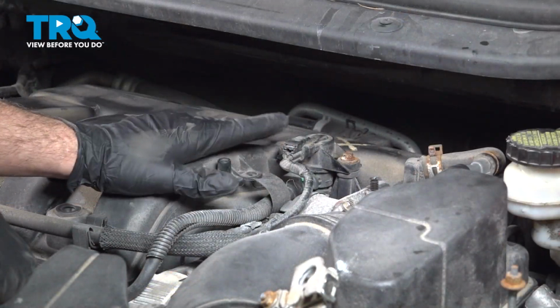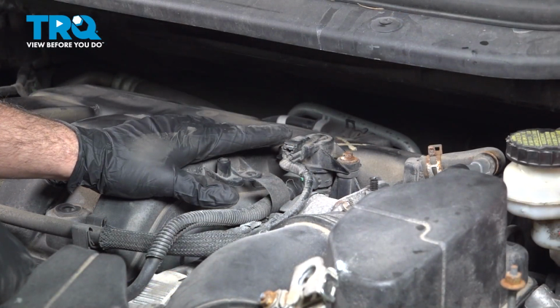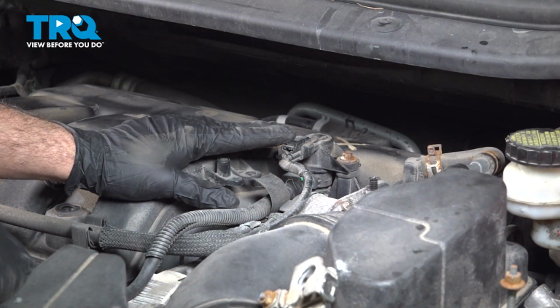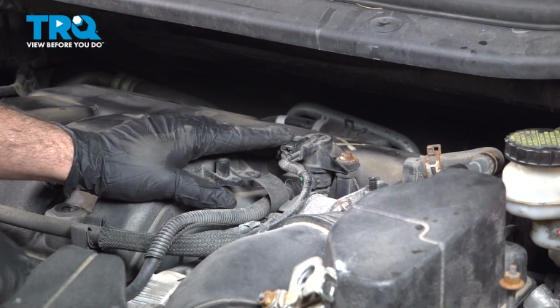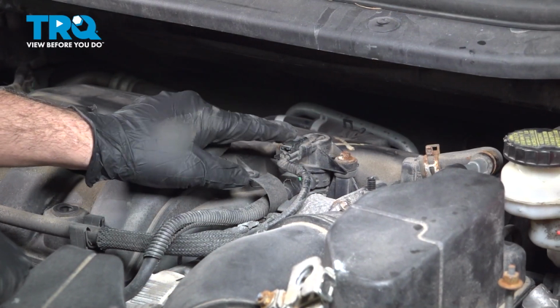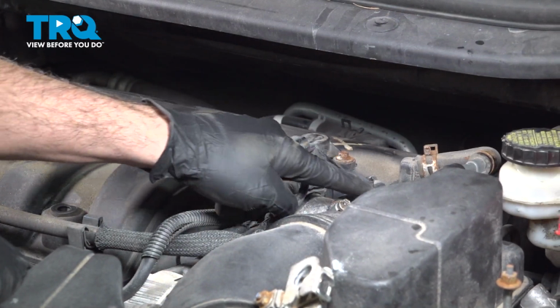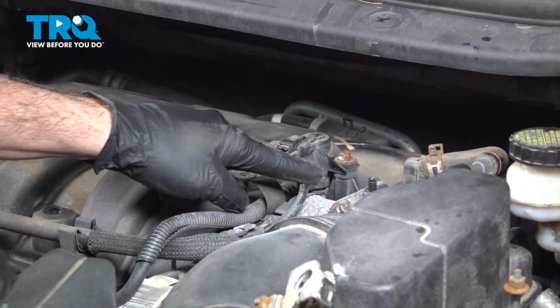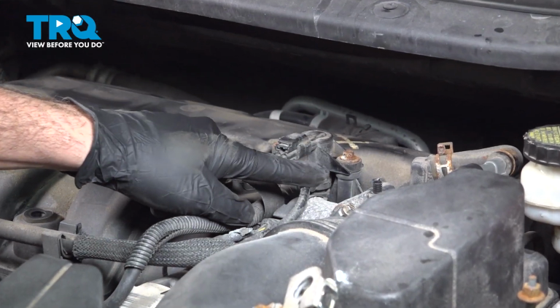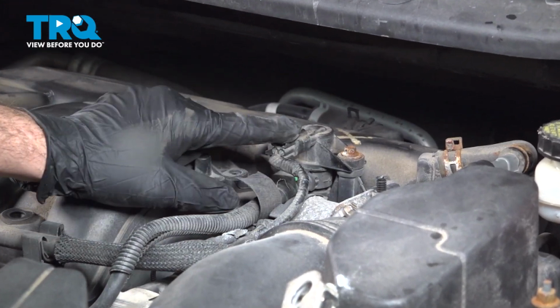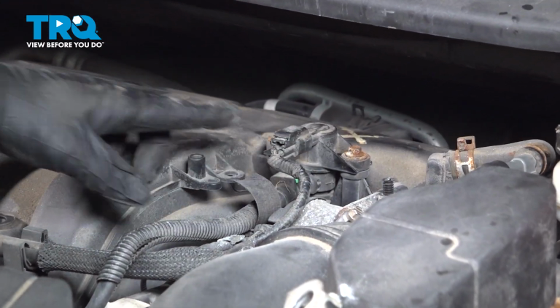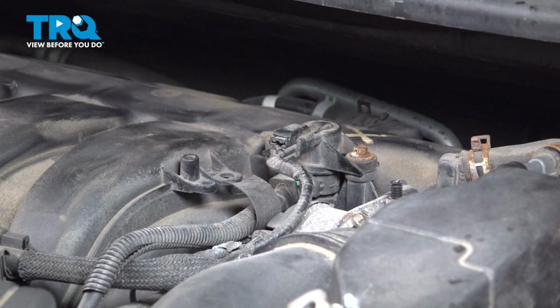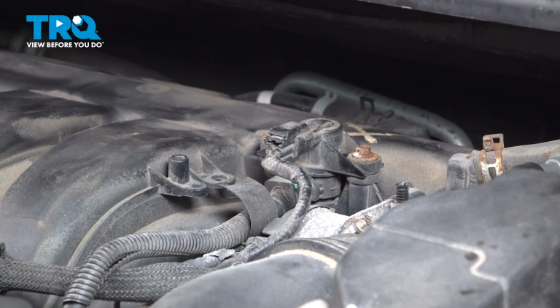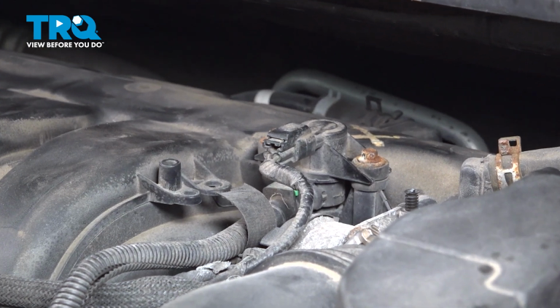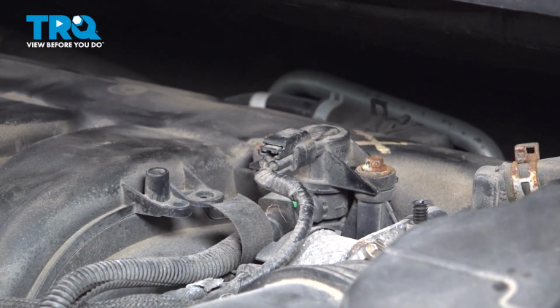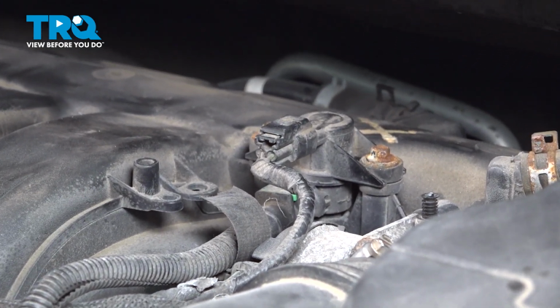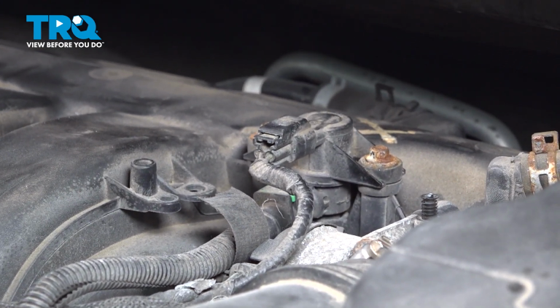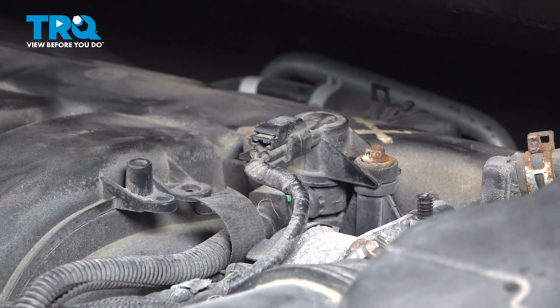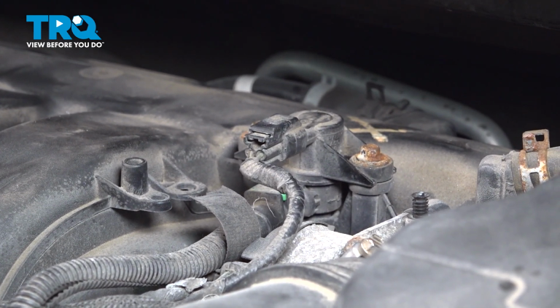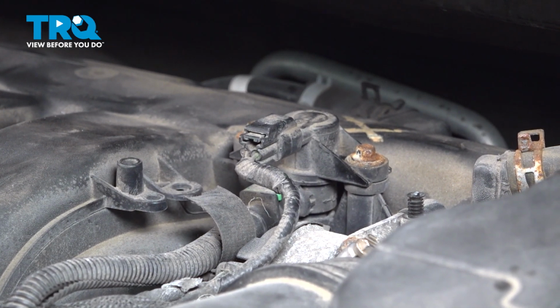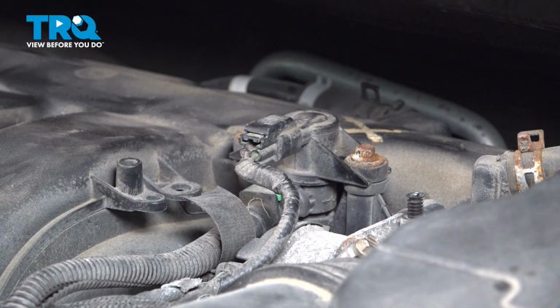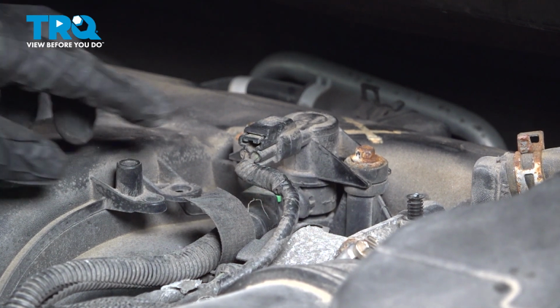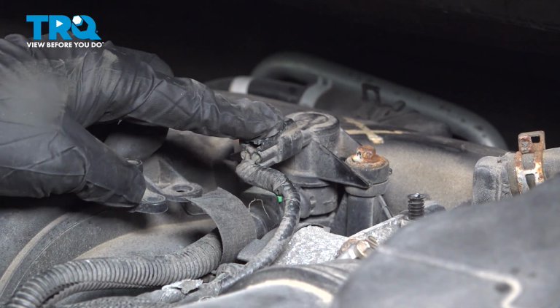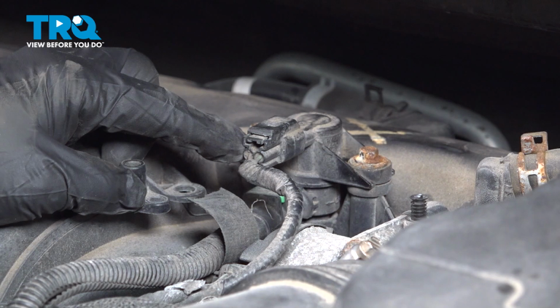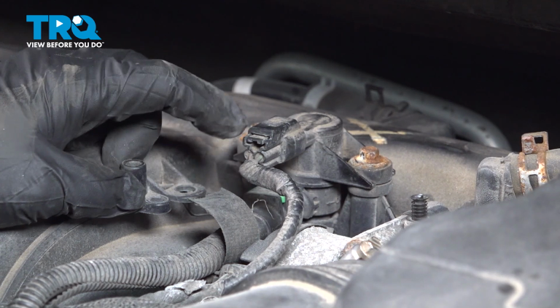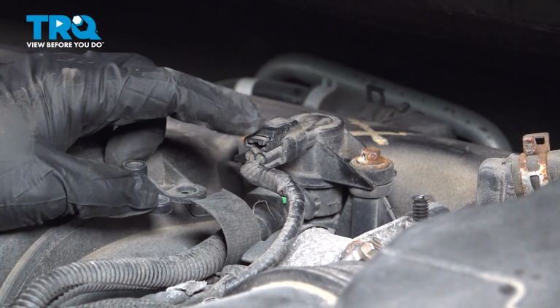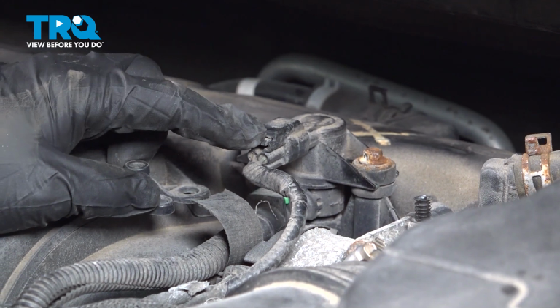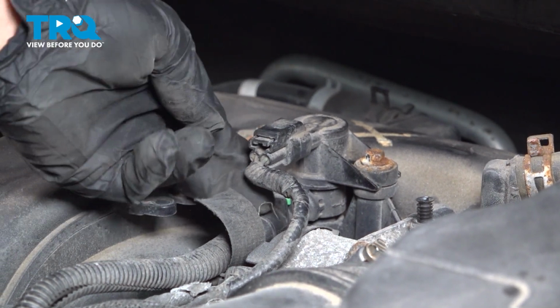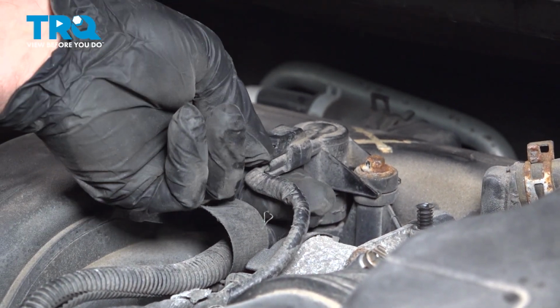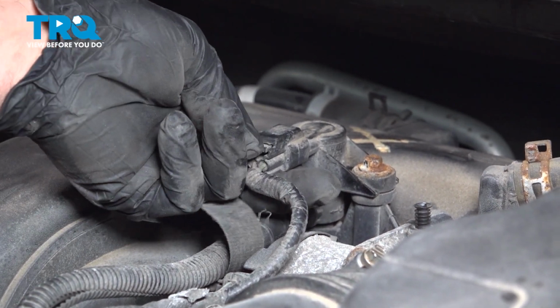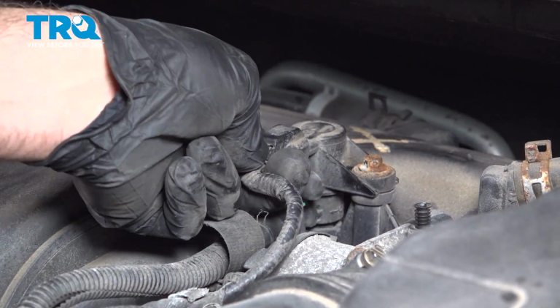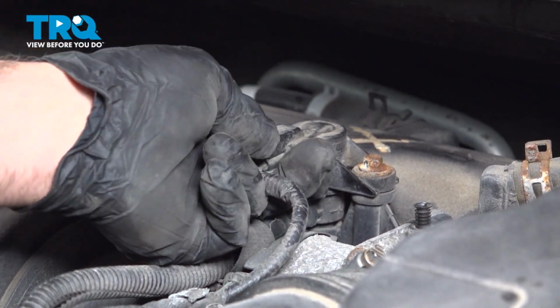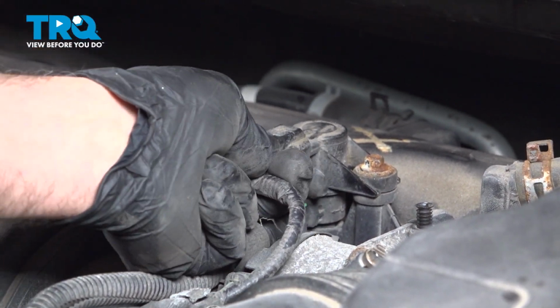On the top of your intake area, just to the left of your throttle body, go ahead and locate the vapor canister purge solenoid. On top is an electrical connector — press down the little tab and wiggle that electrical connector off.